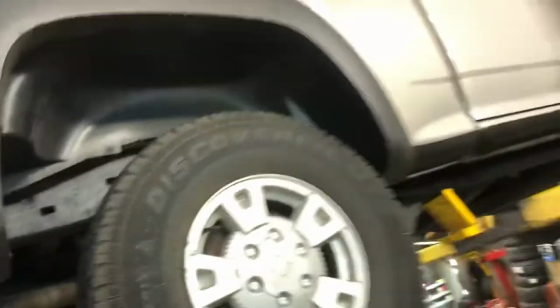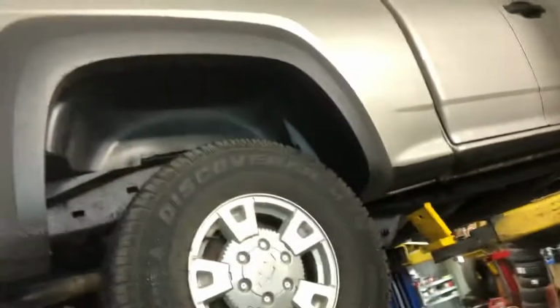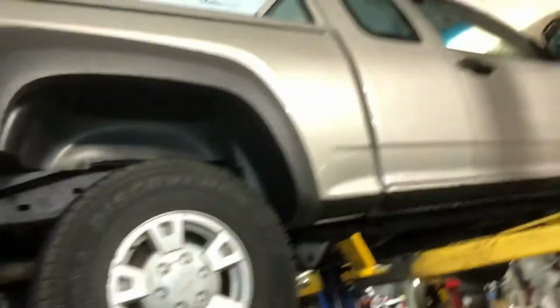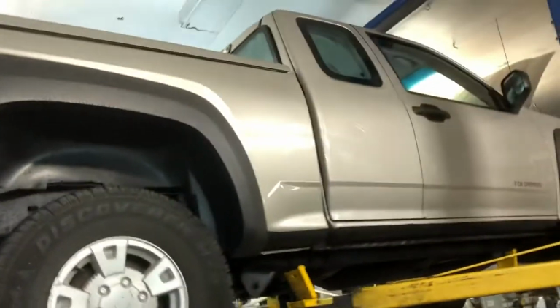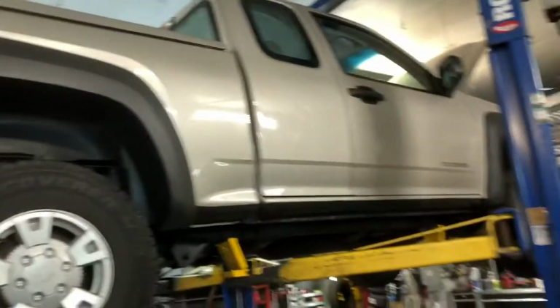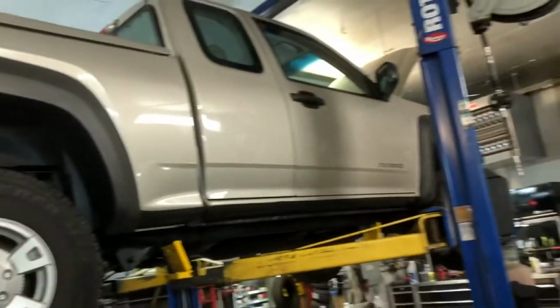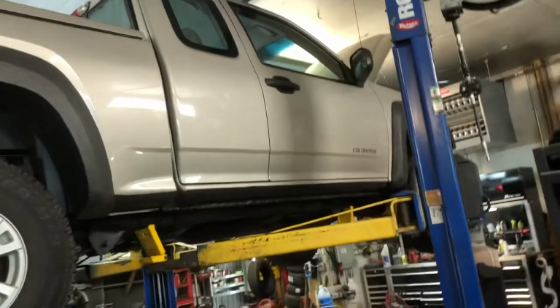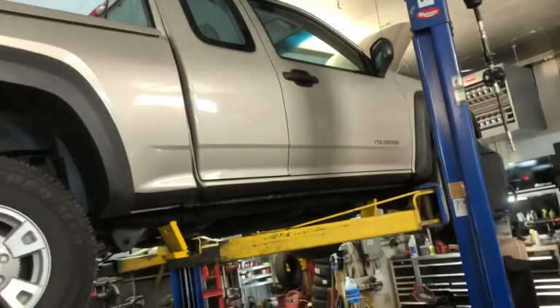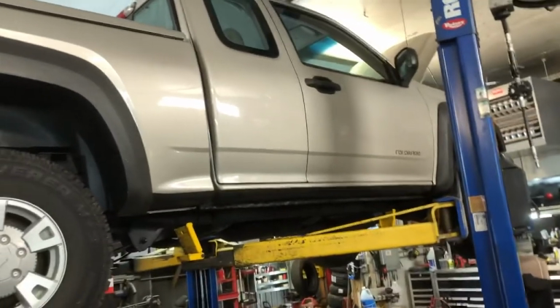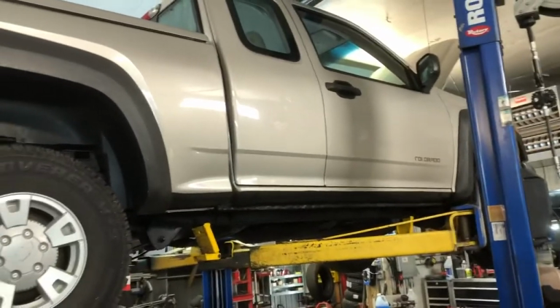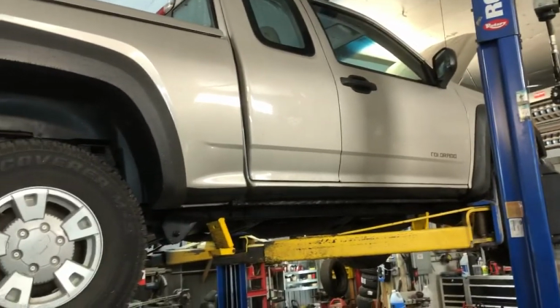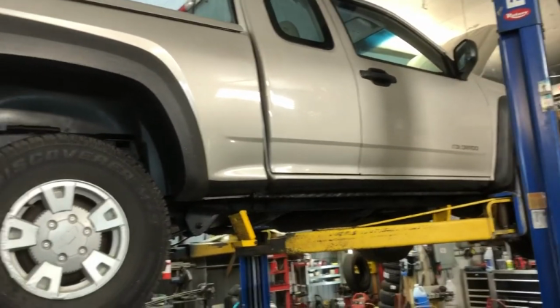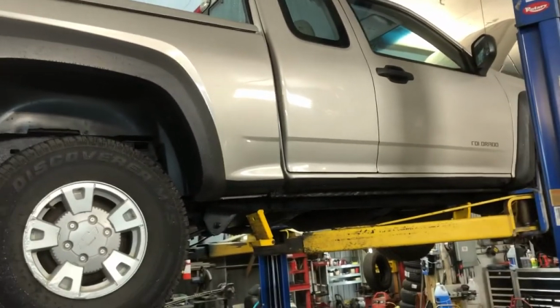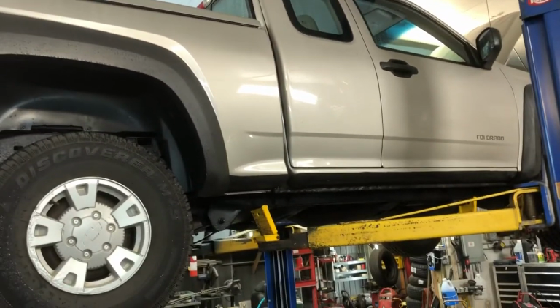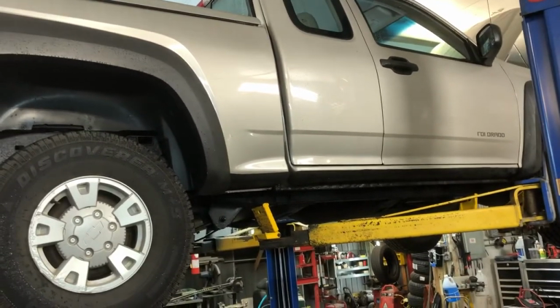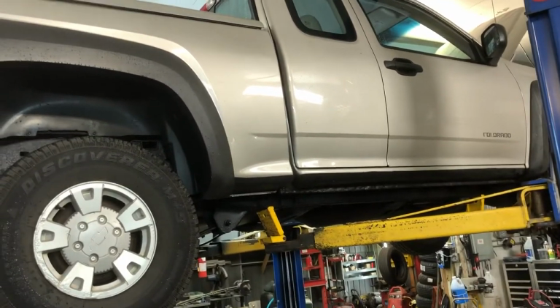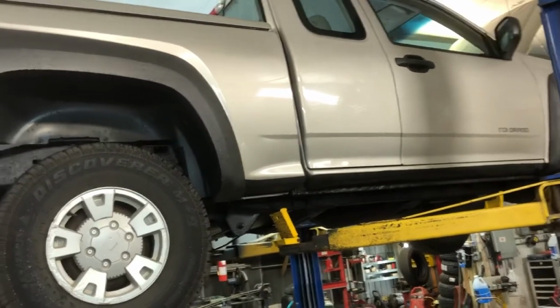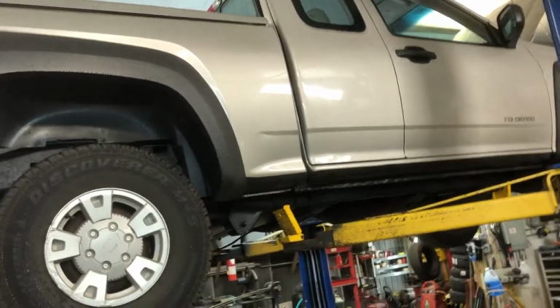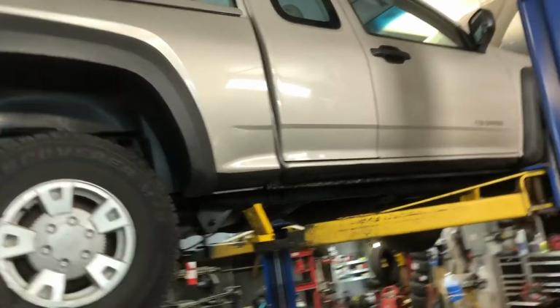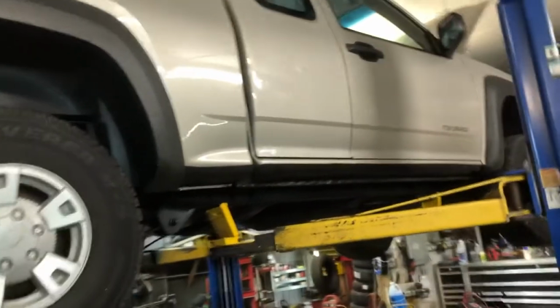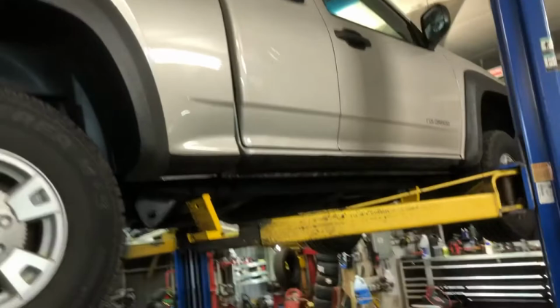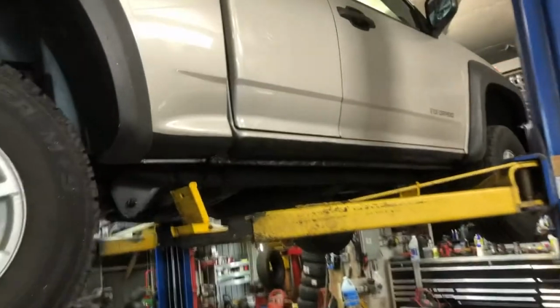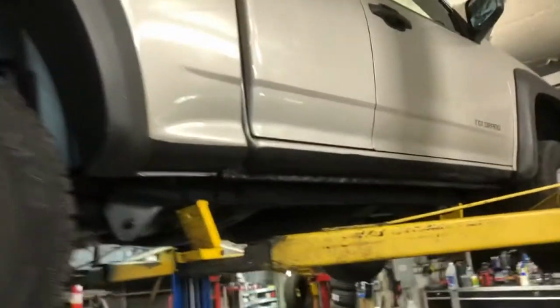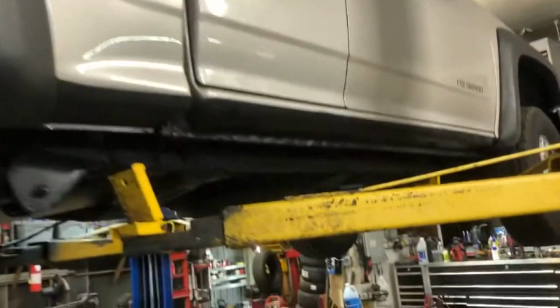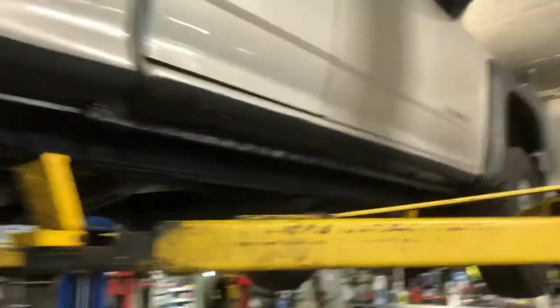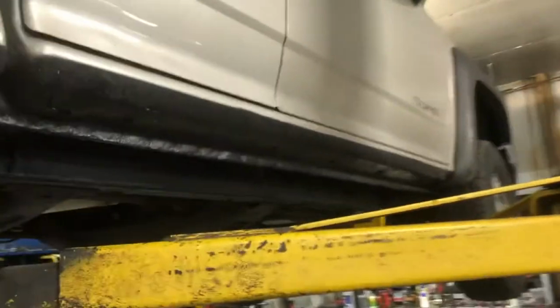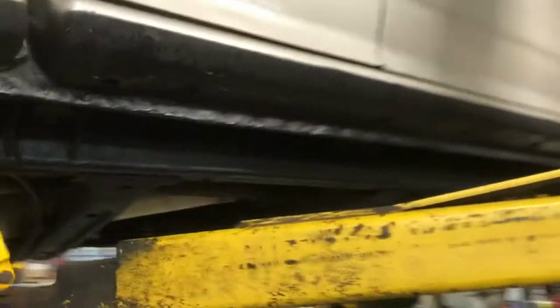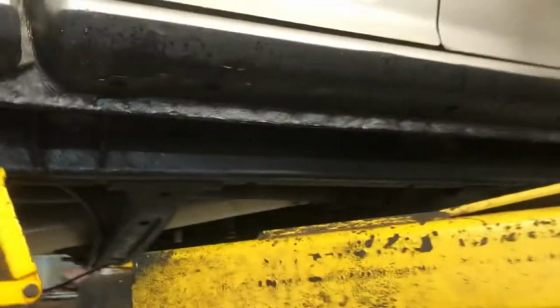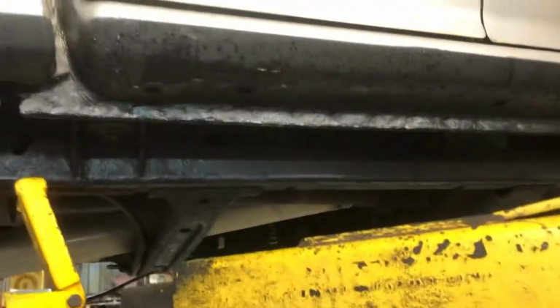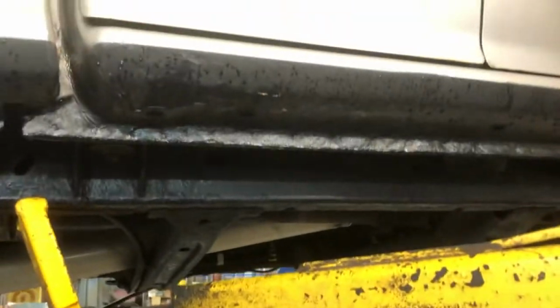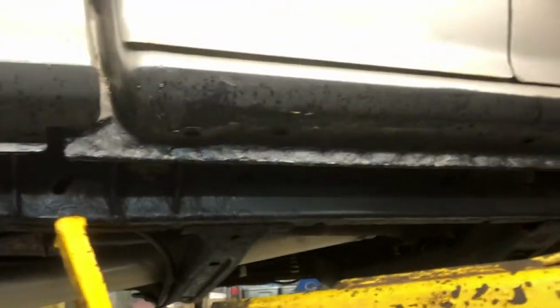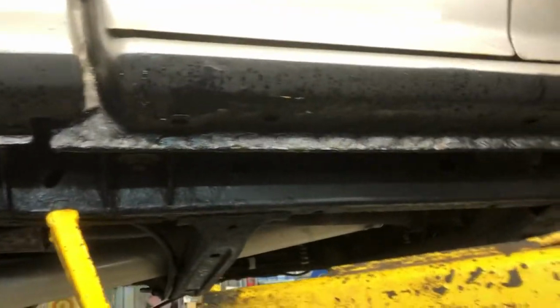A customer just purchased this about 45 minutes north of here. He had noted when he went to look at it that they had undercoated the frame, which was immediately a big red flag for me.